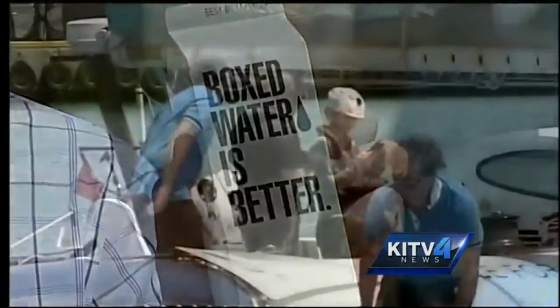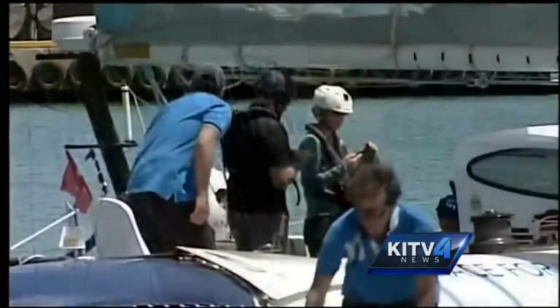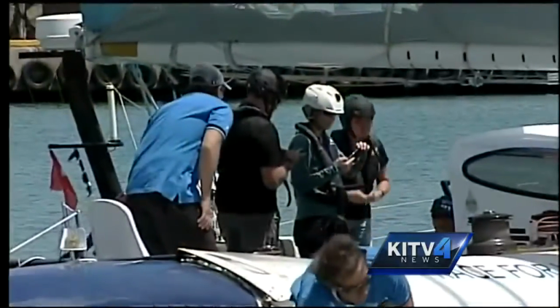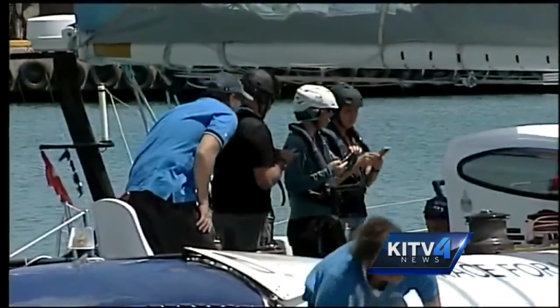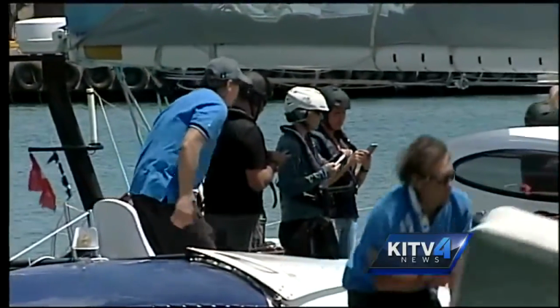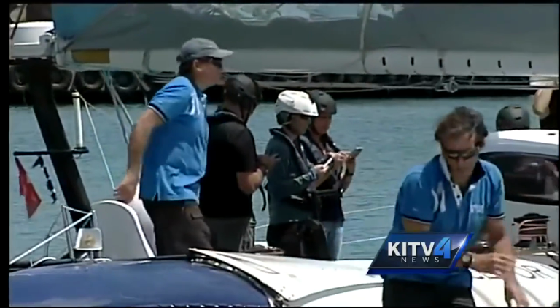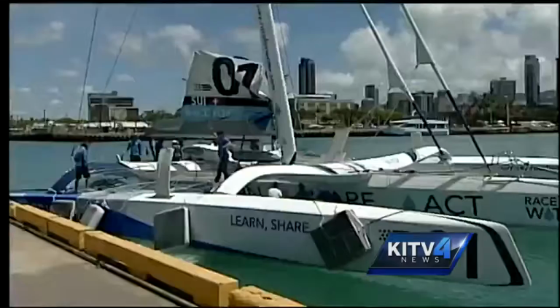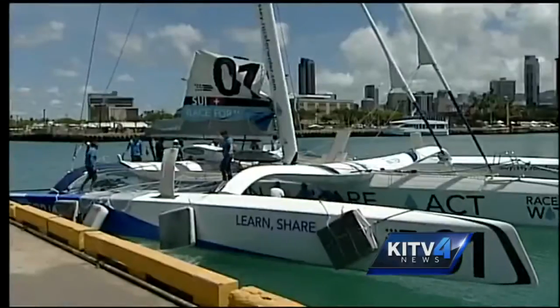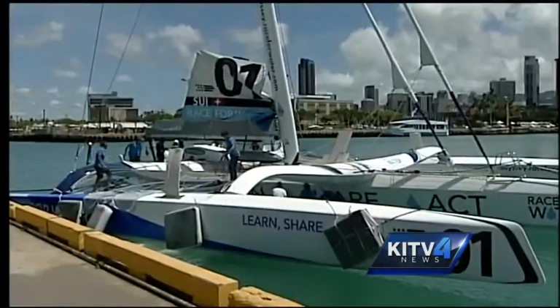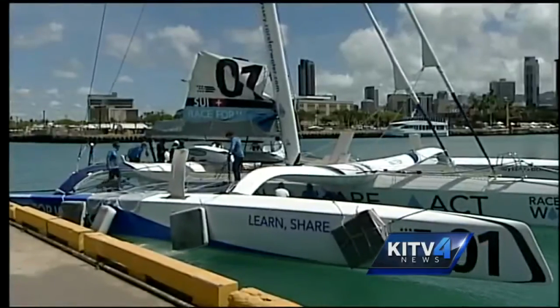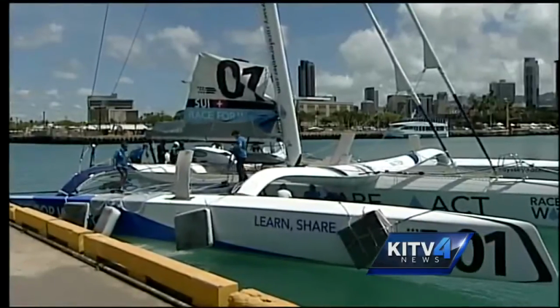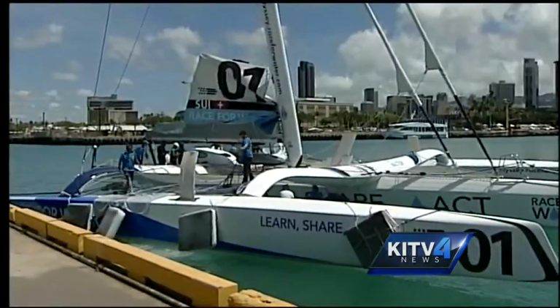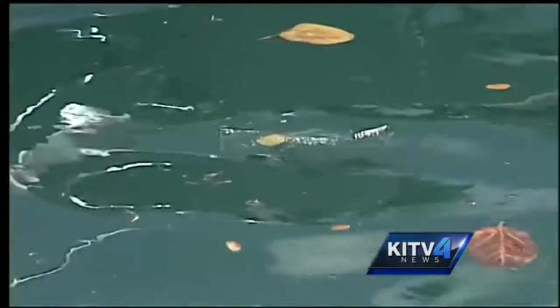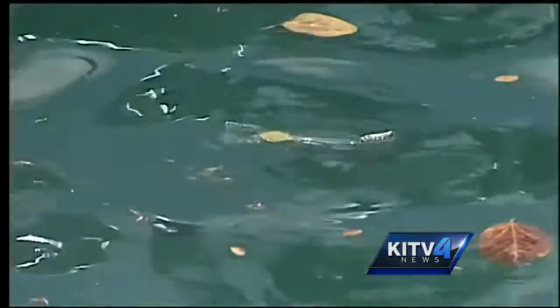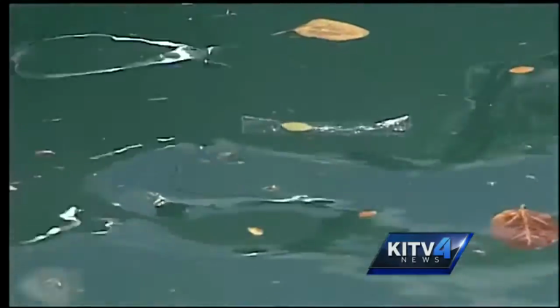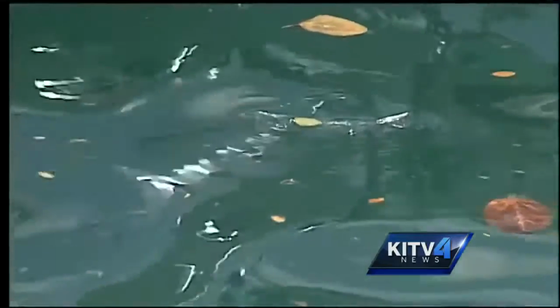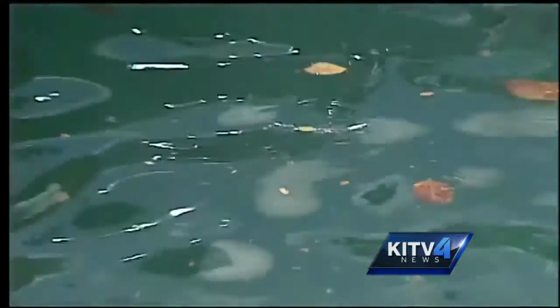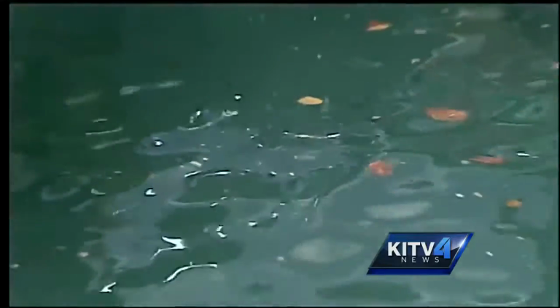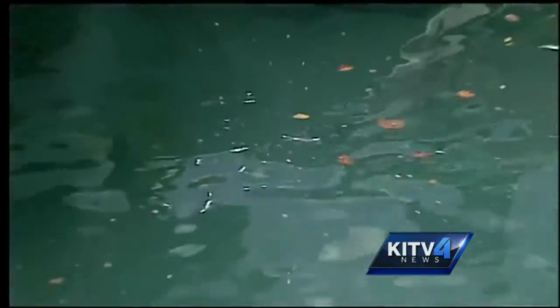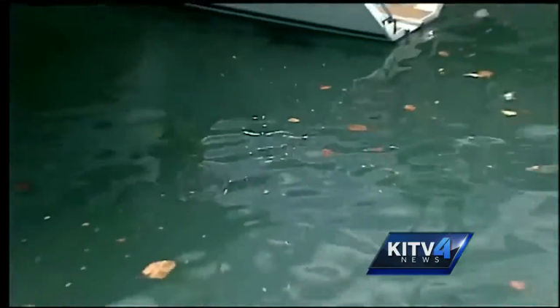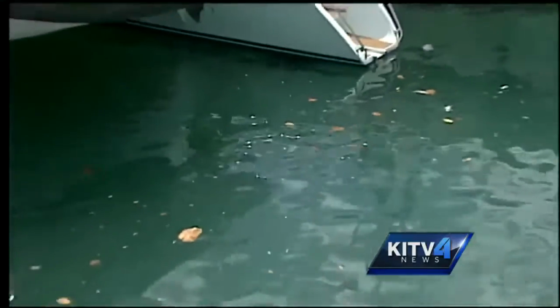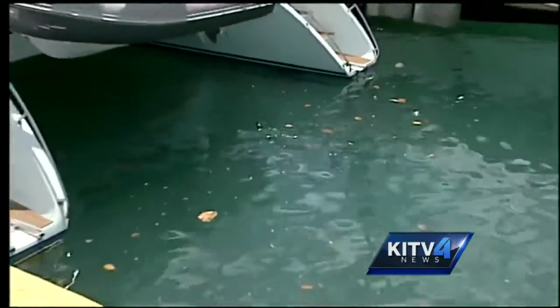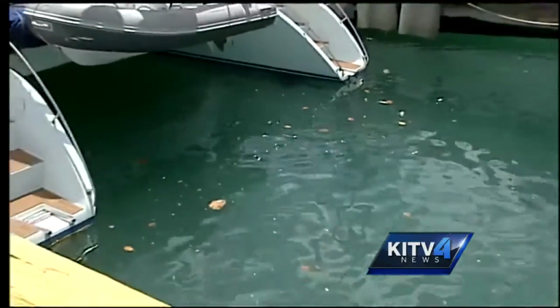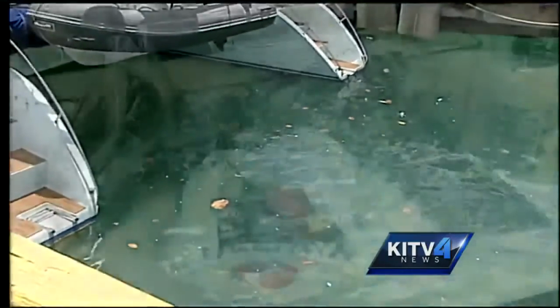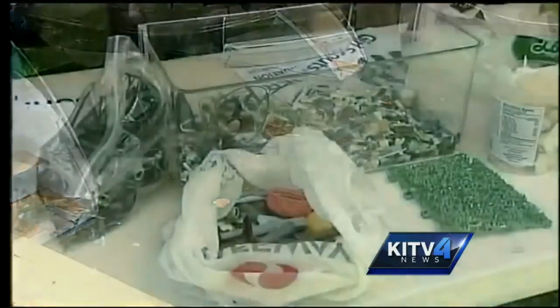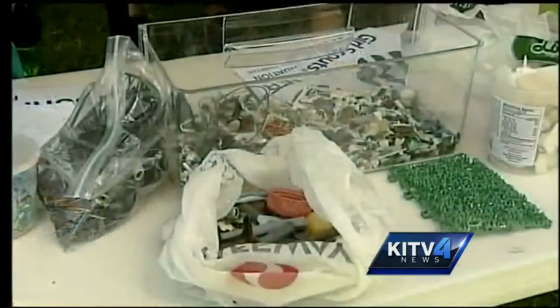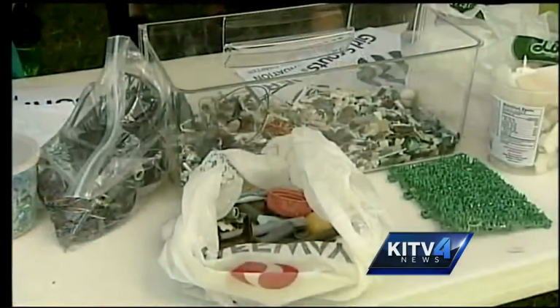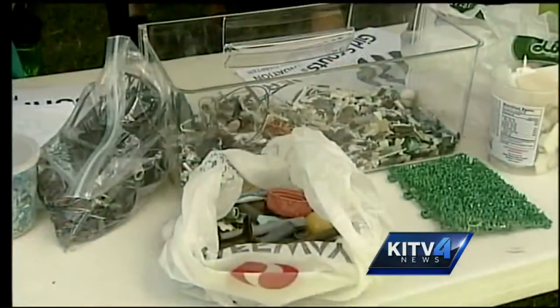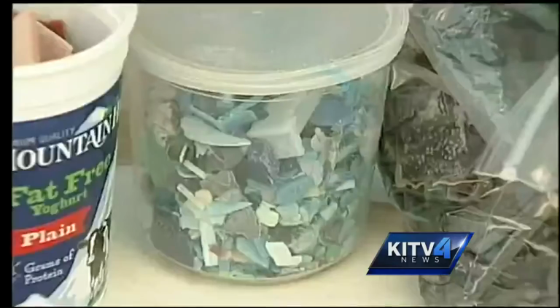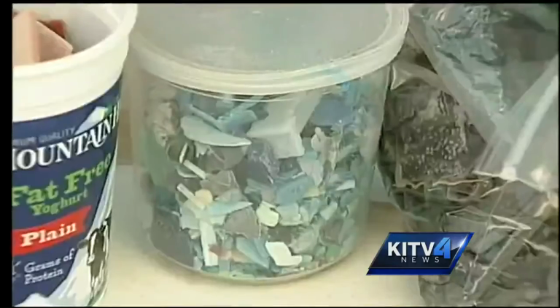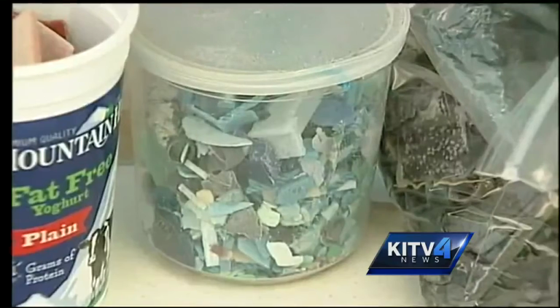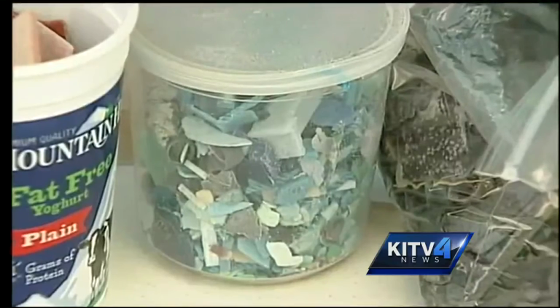Crew members say each time you do that, you're making a difference. Pretty much every piece of plastic that we've created in the last 60 years is still somewhere in the environment, and you can imagine that it's going to start to pile up.